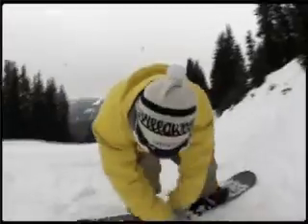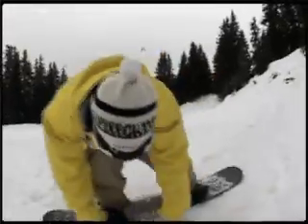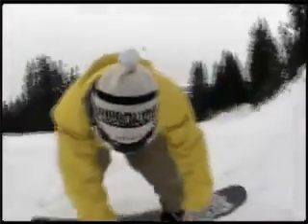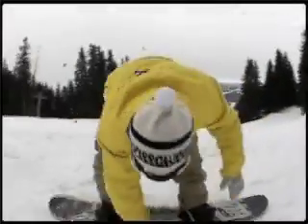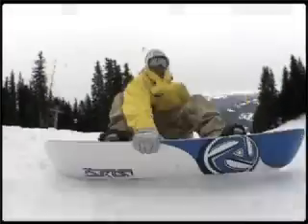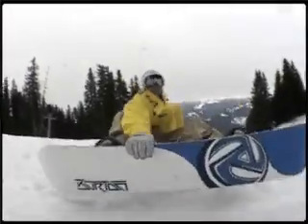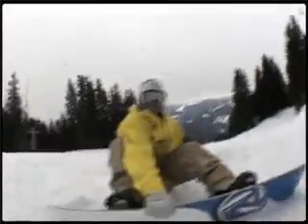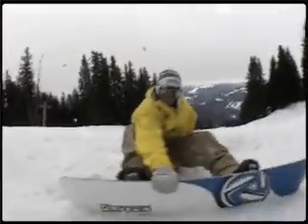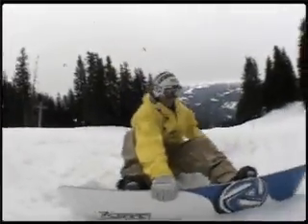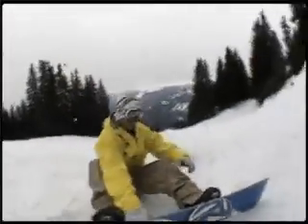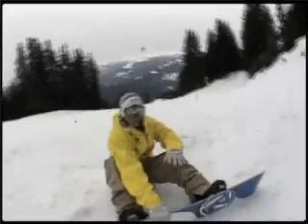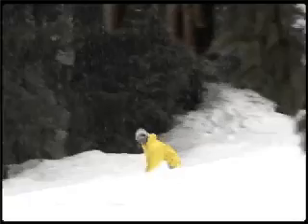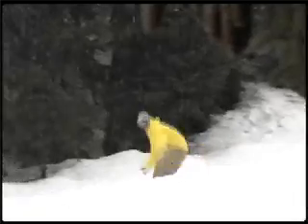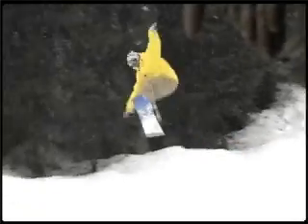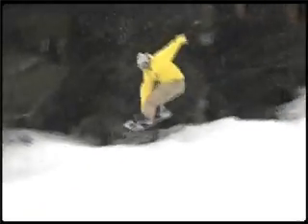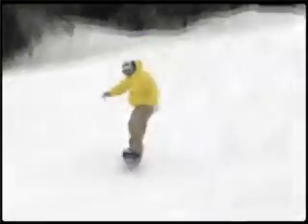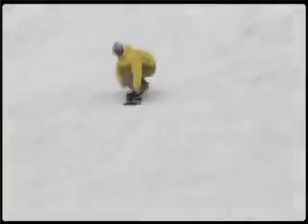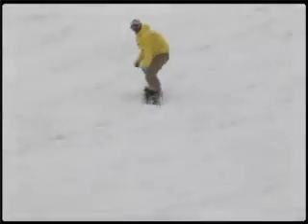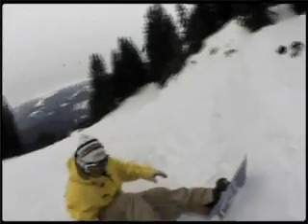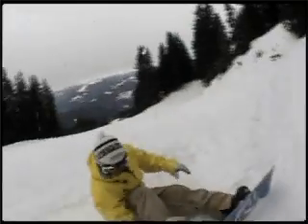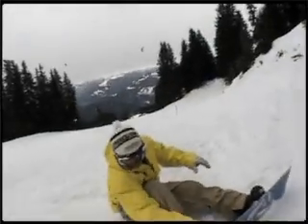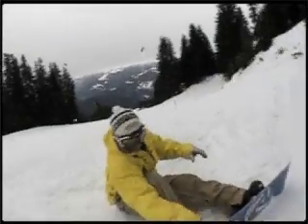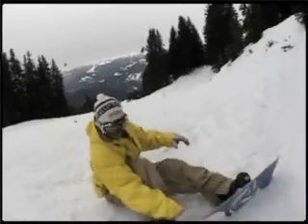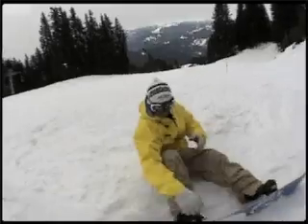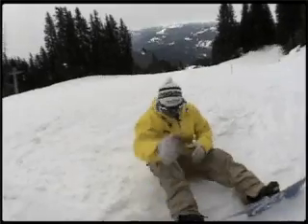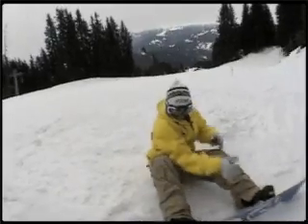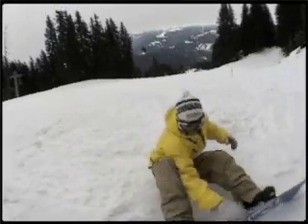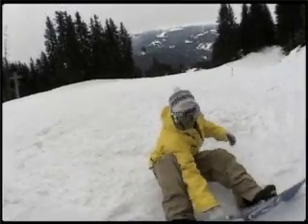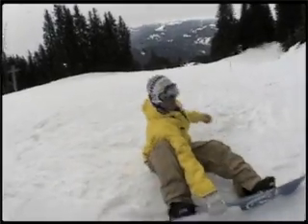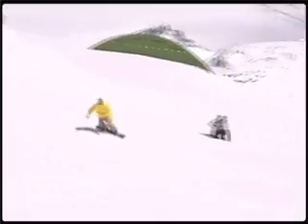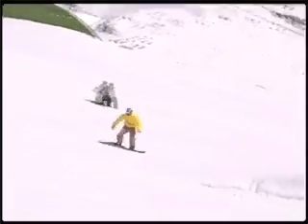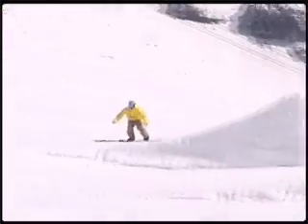Next grab is the frontside grab. For example on the pipe, try to get your board a bit up. You better don't do it like this — better come from the inside and try to grab like this.